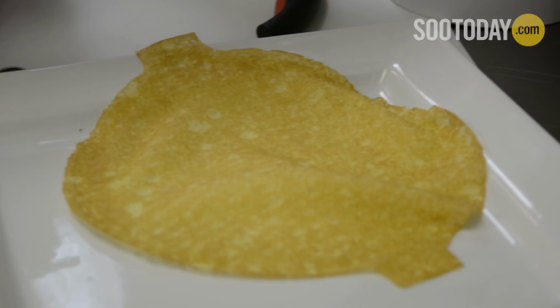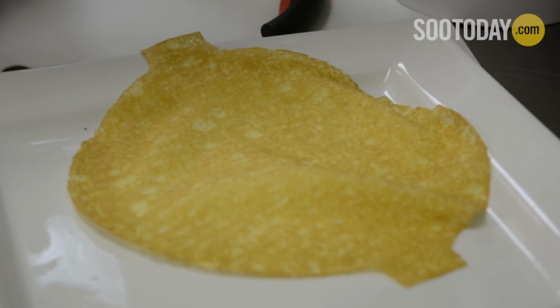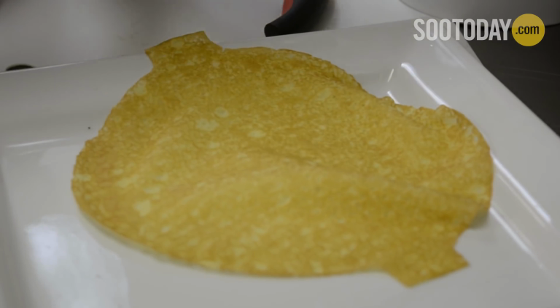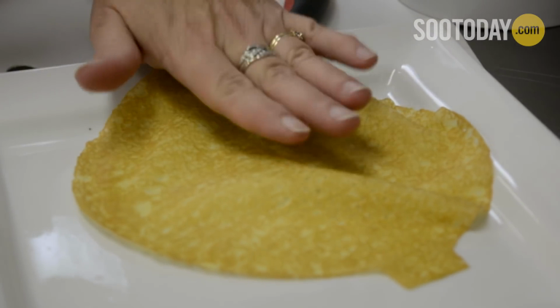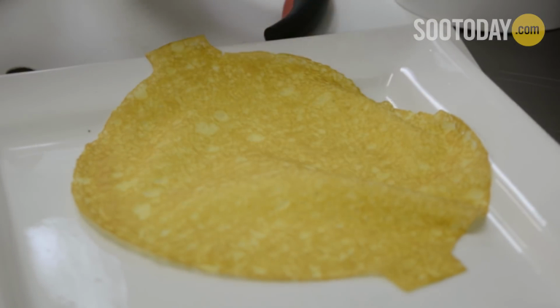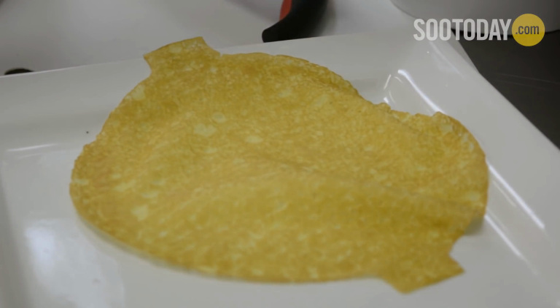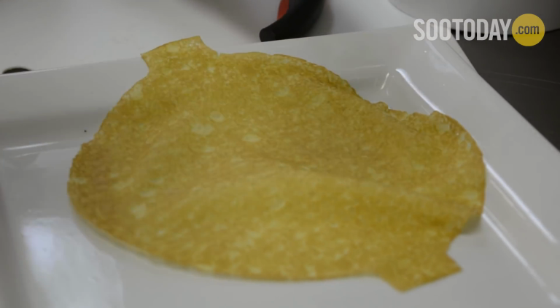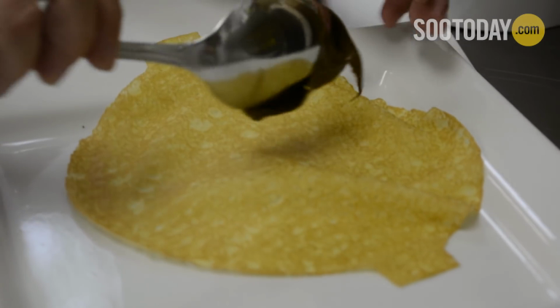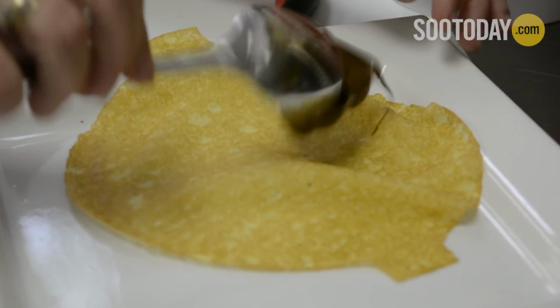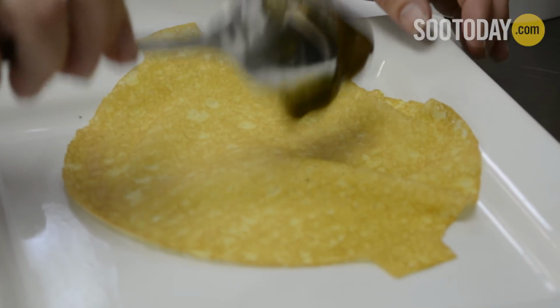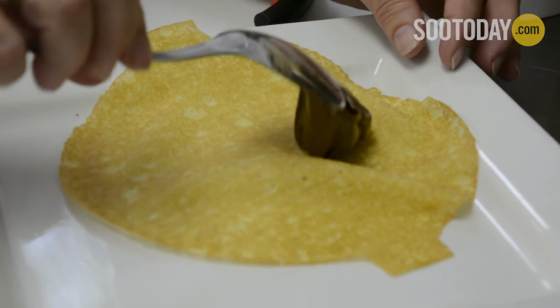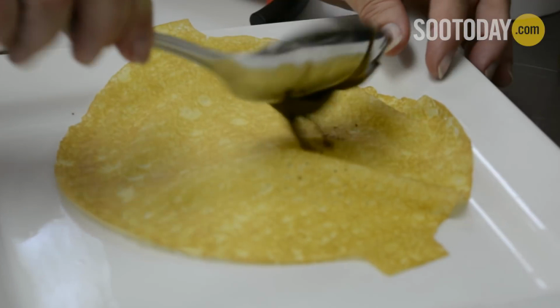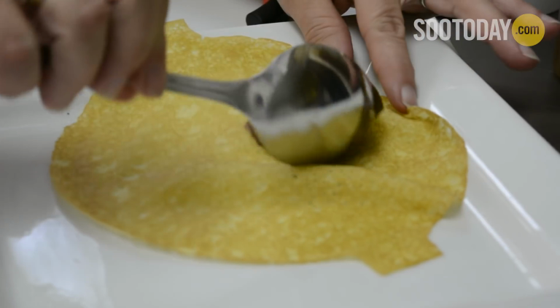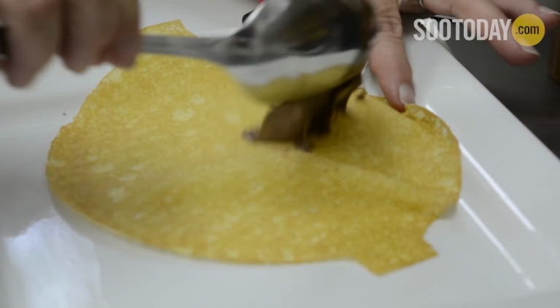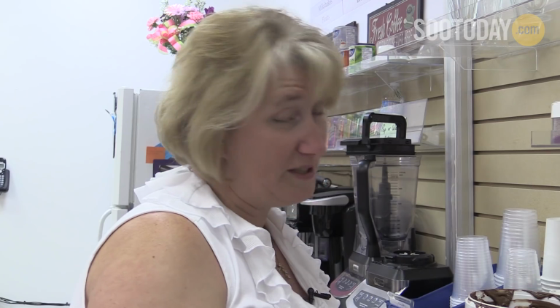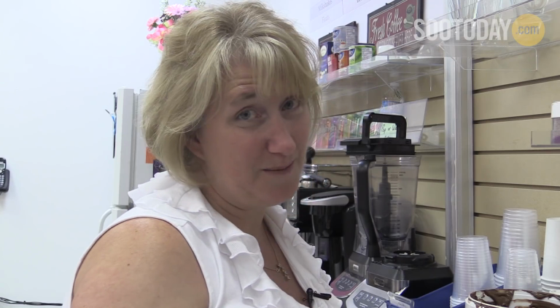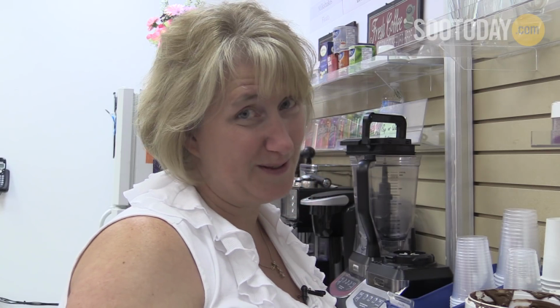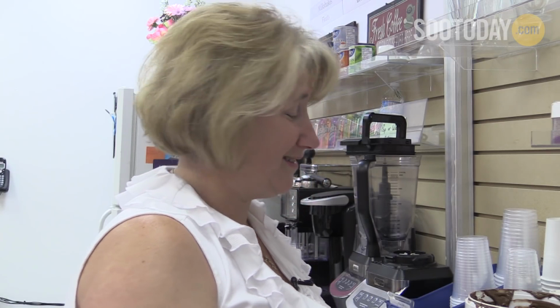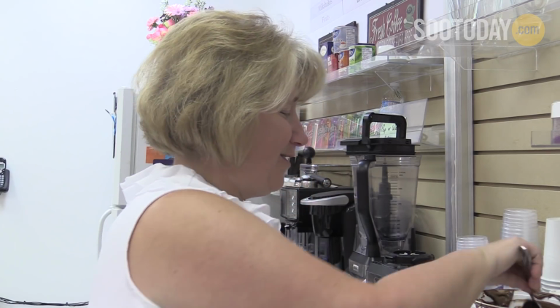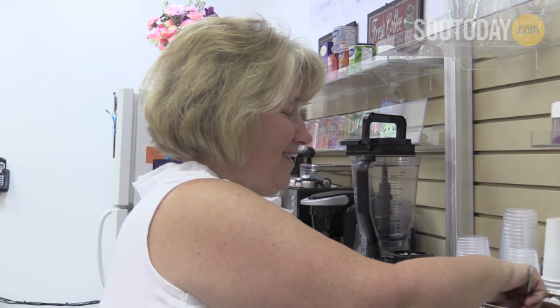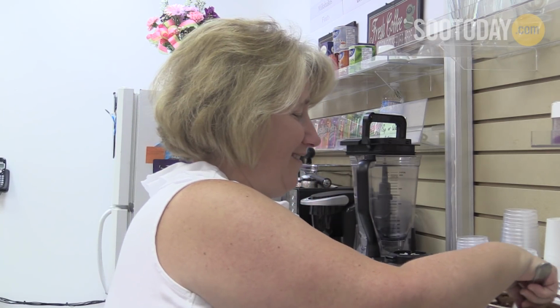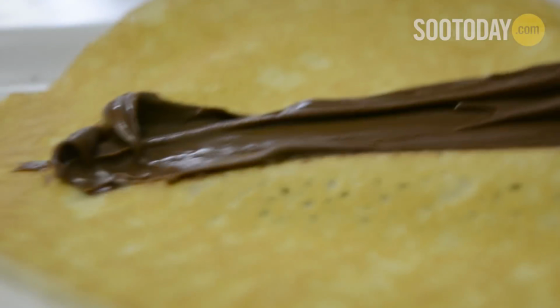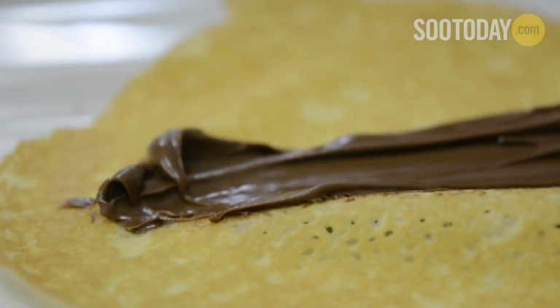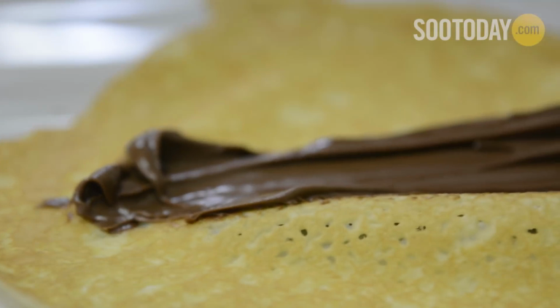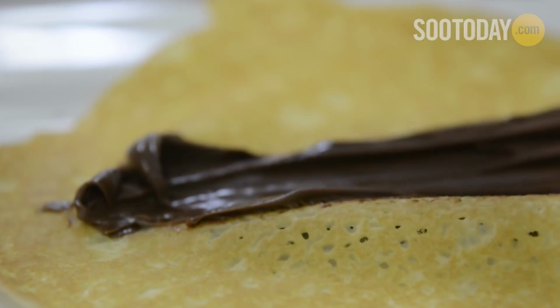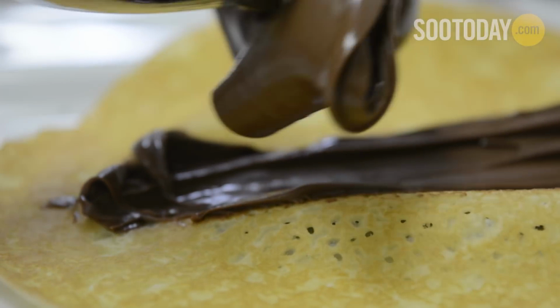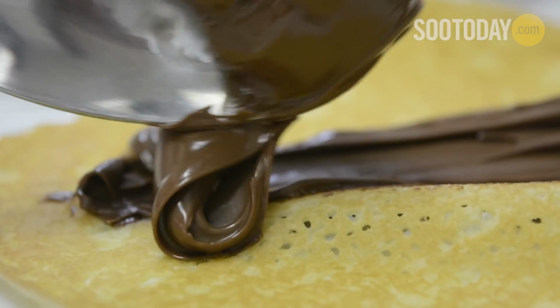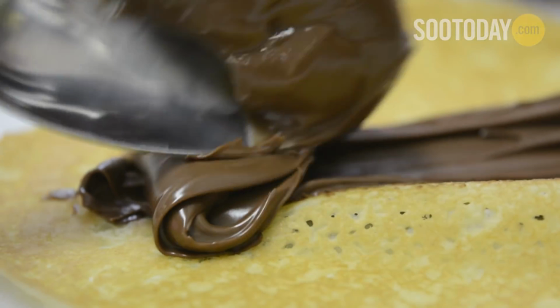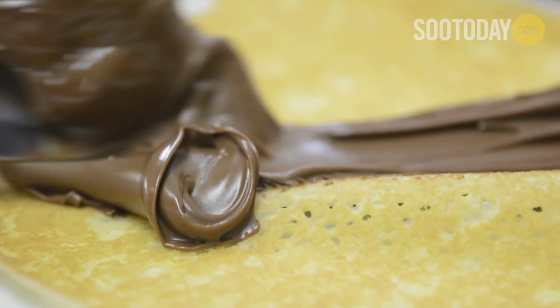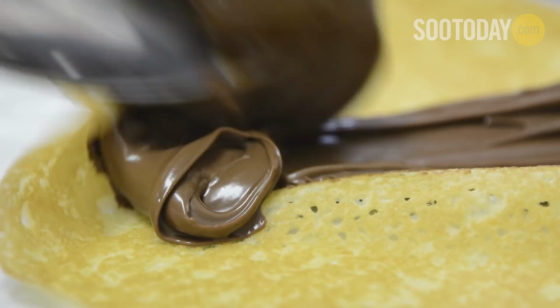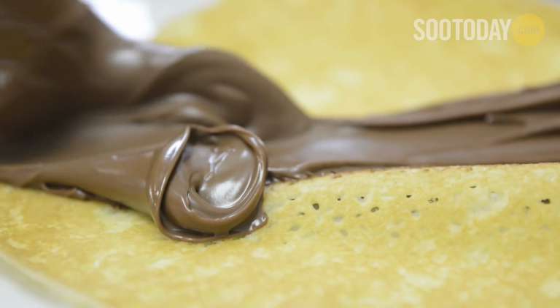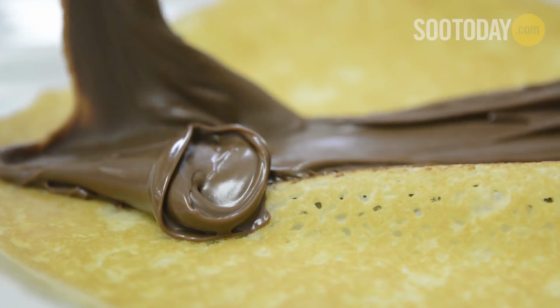I've laid out a crepe and I'm going to add some Nutella — spread the goodness — and we don't skimp on the toppings either. And if you want to add more, you just let us know, because a little Nutella goes a long way.